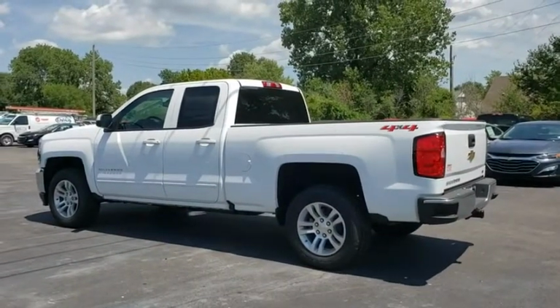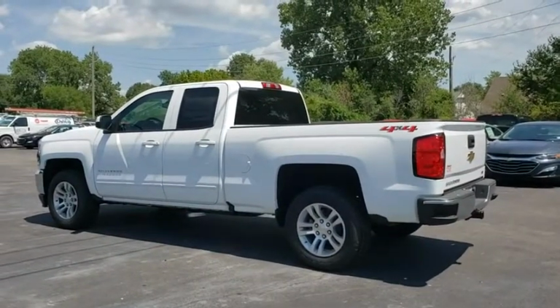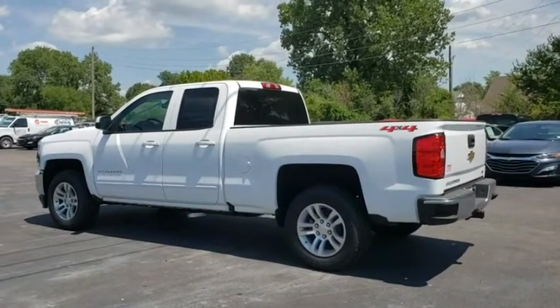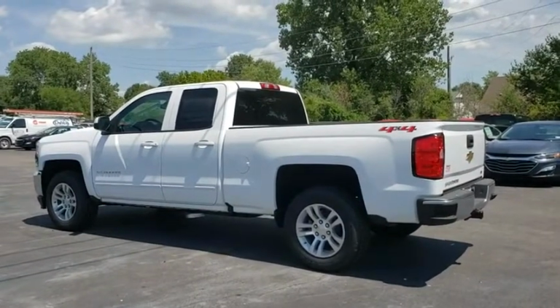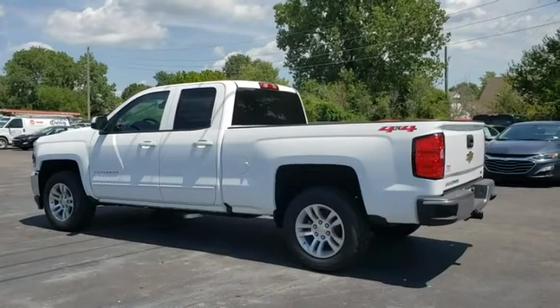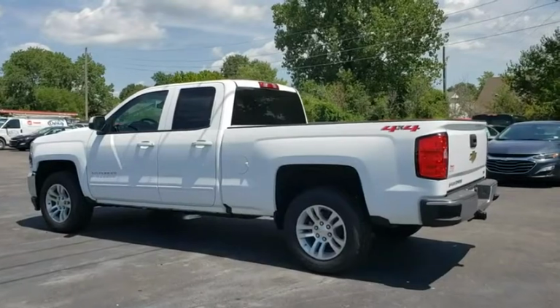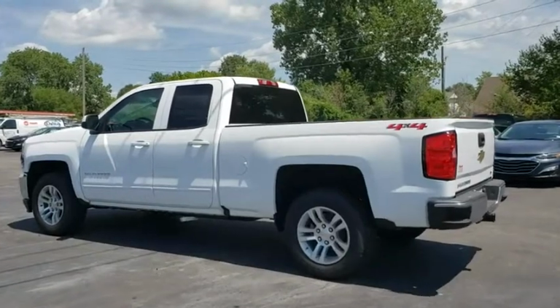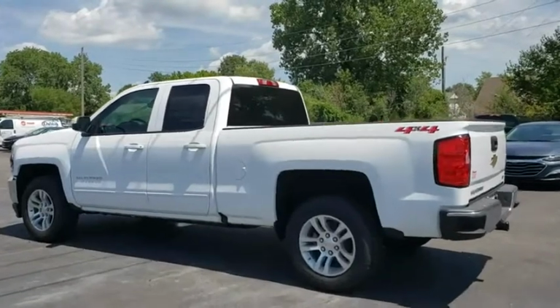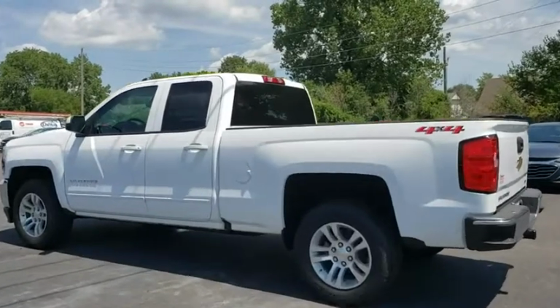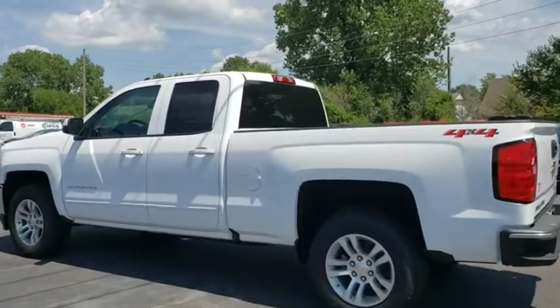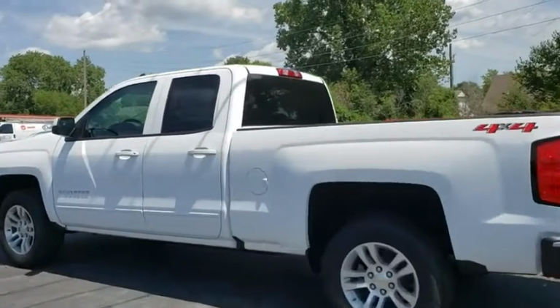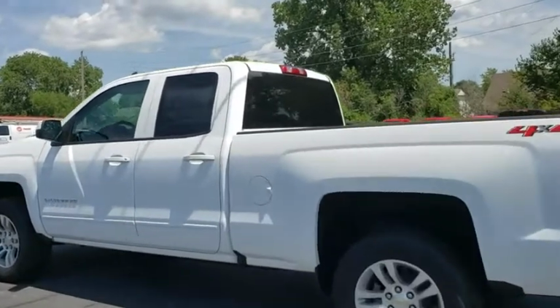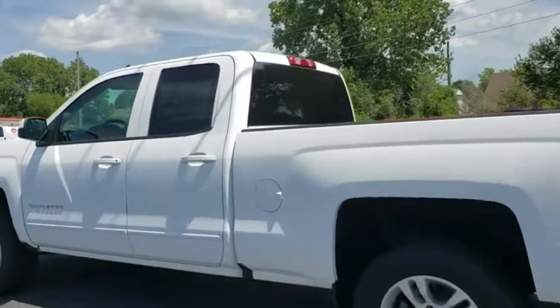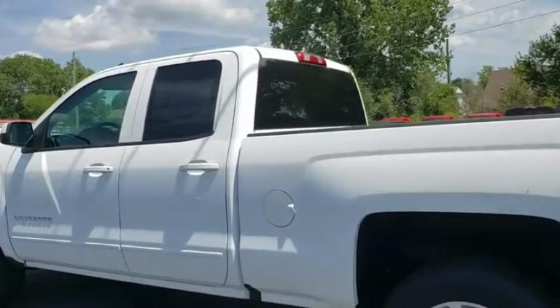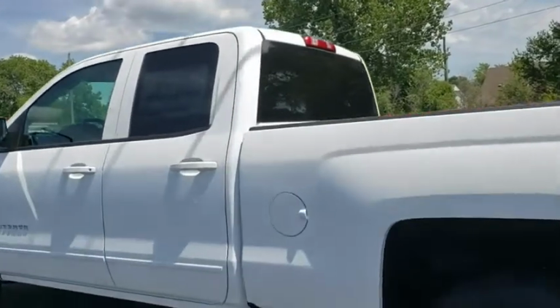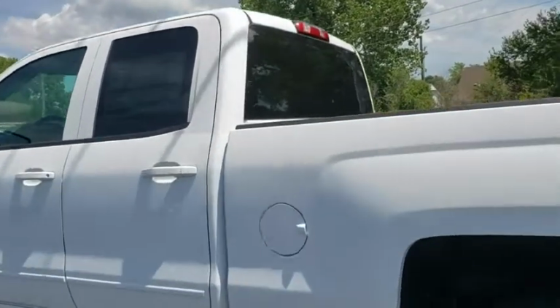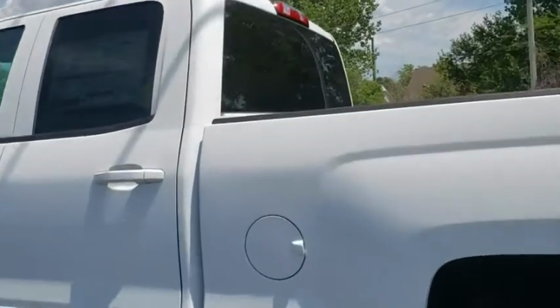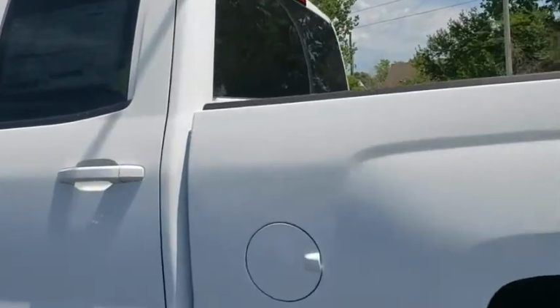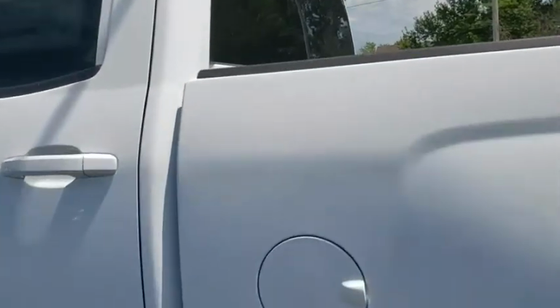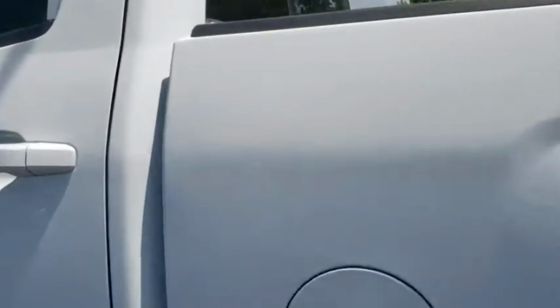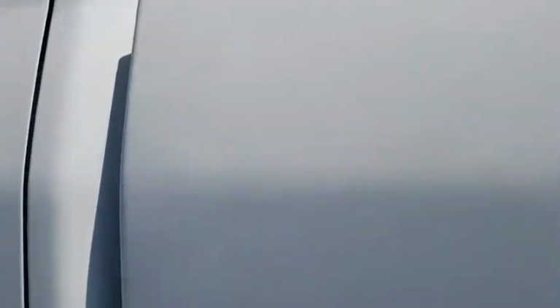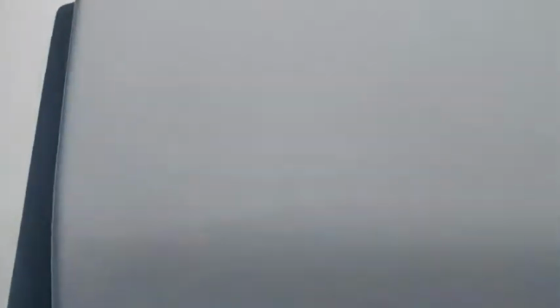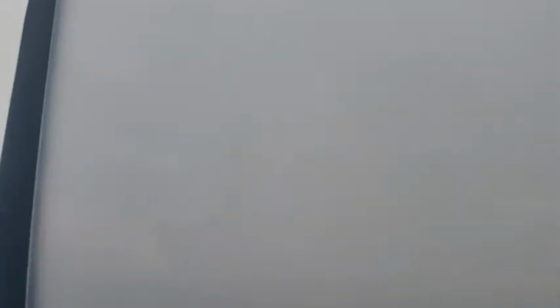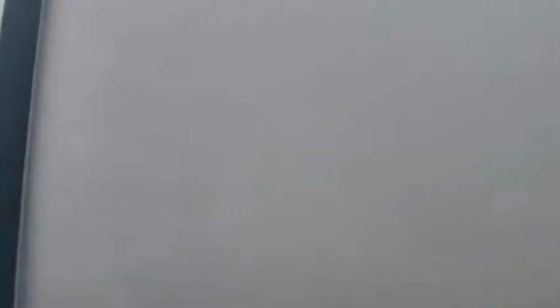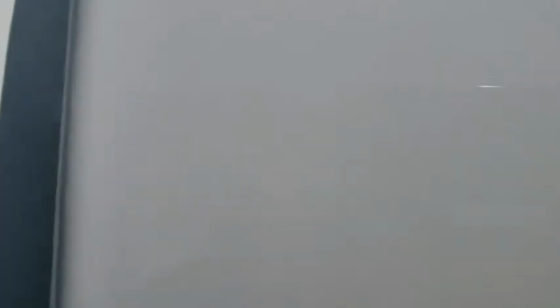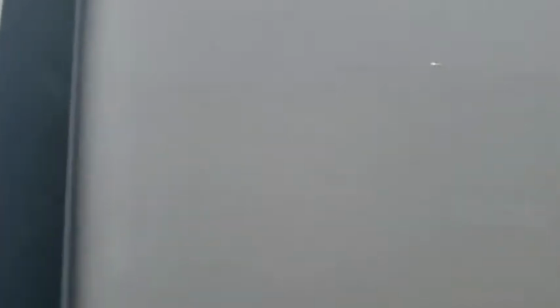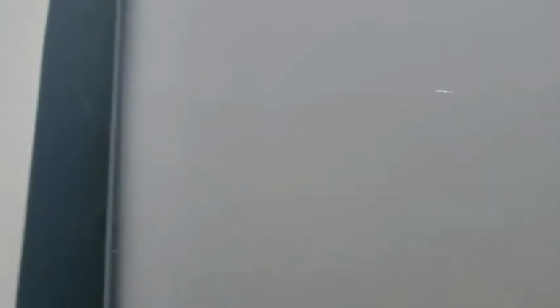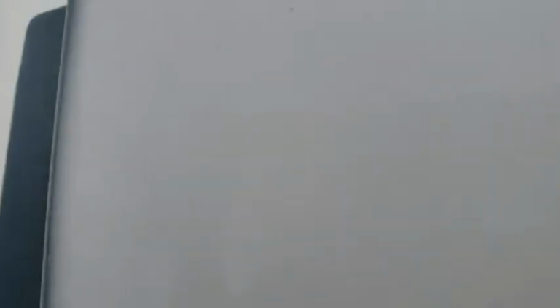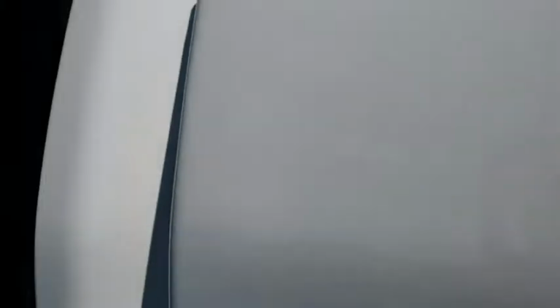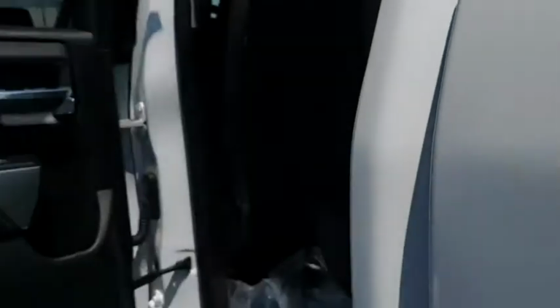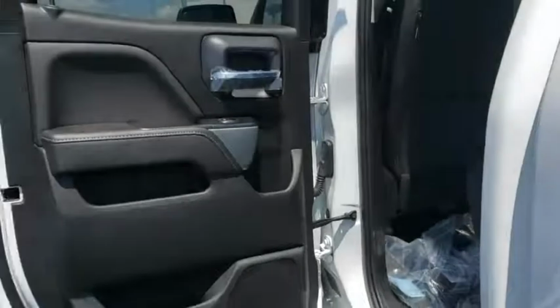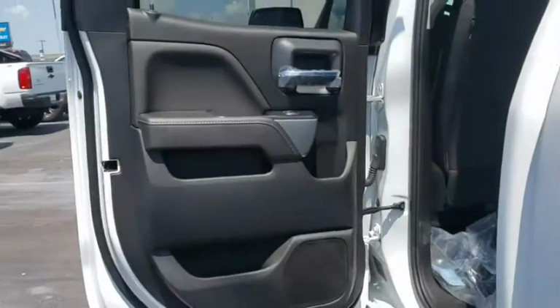Four-wheel drive, floor mats, aluminum wheels, four-wheel disc brakes, AM-FM stereo radio, power door locks, MP3 player.